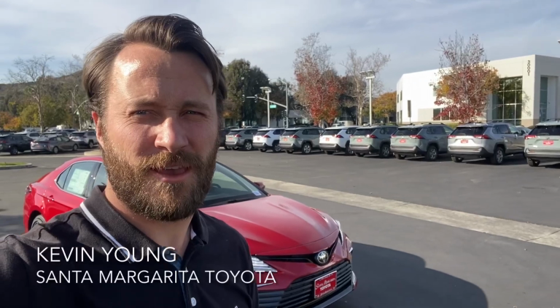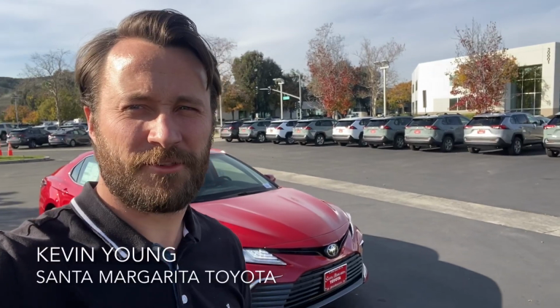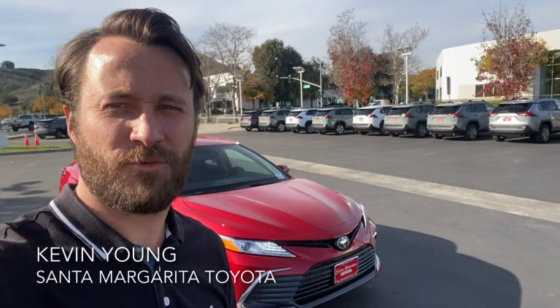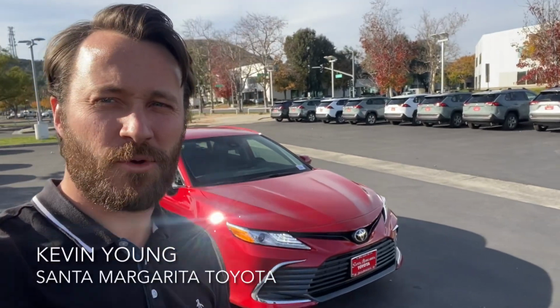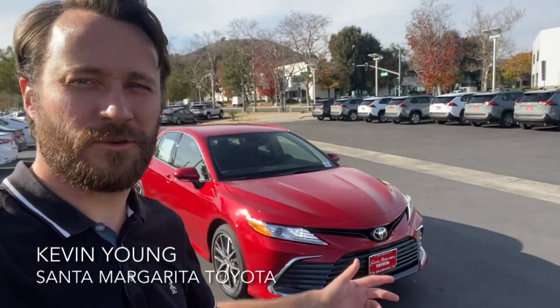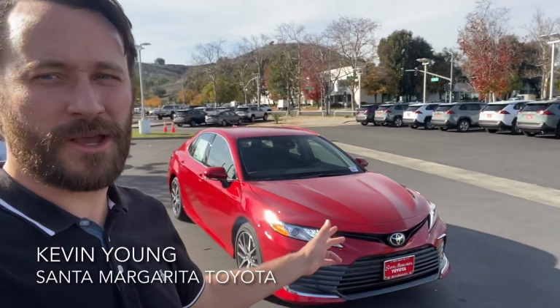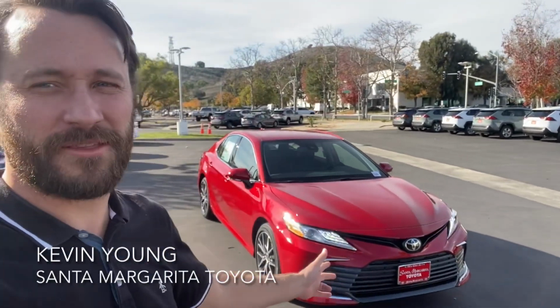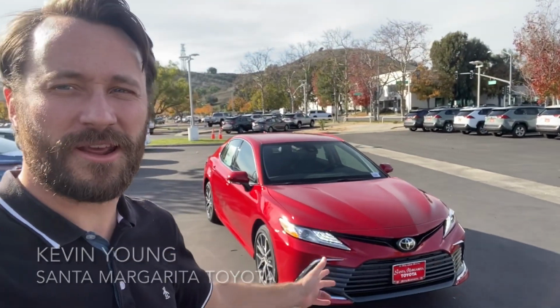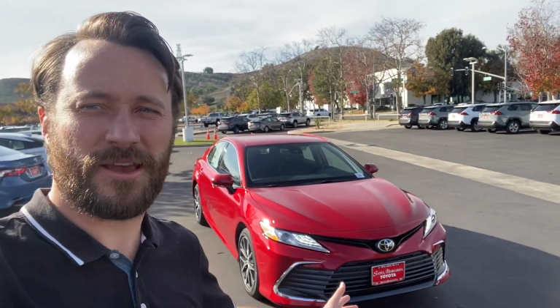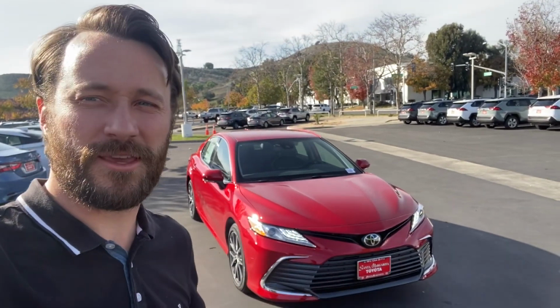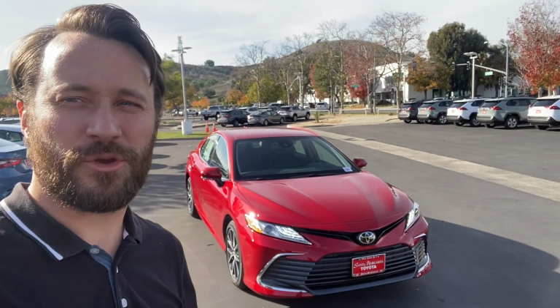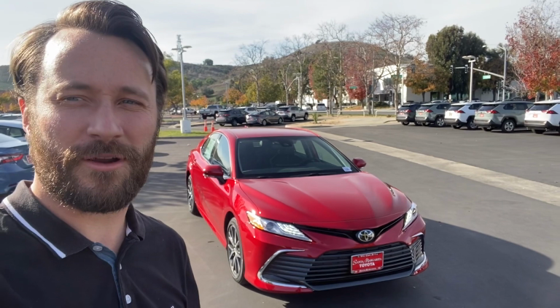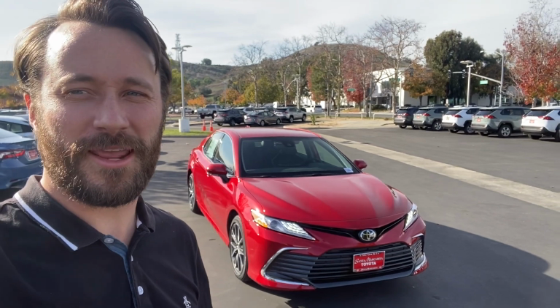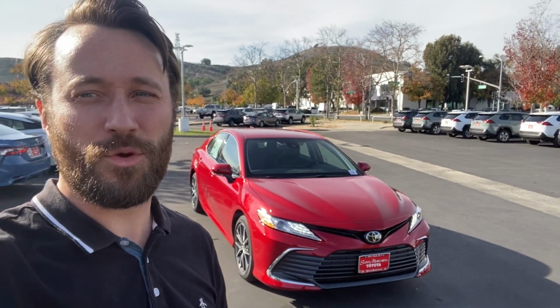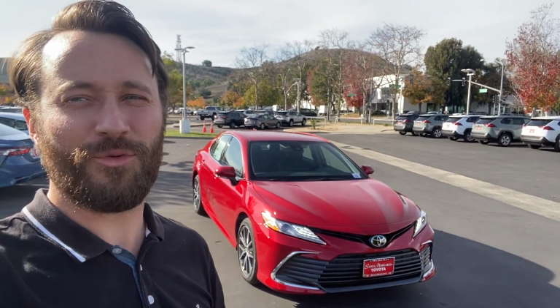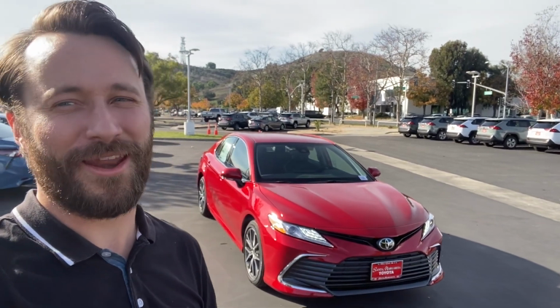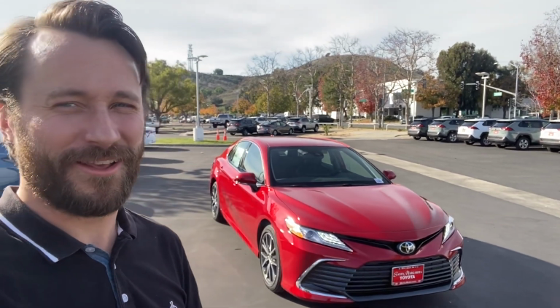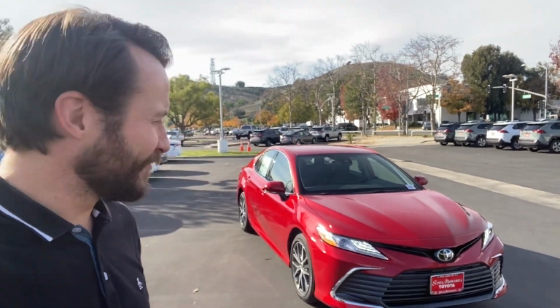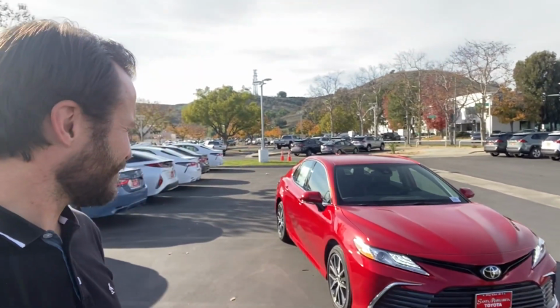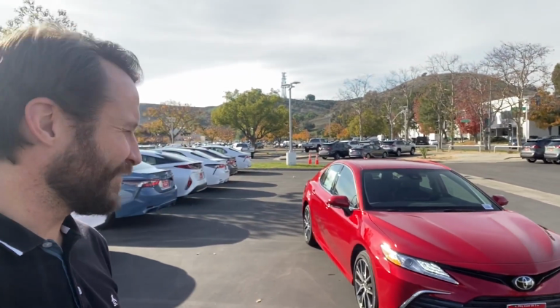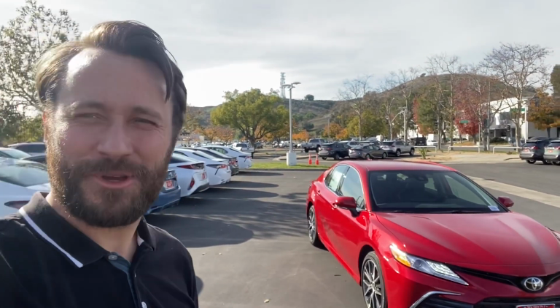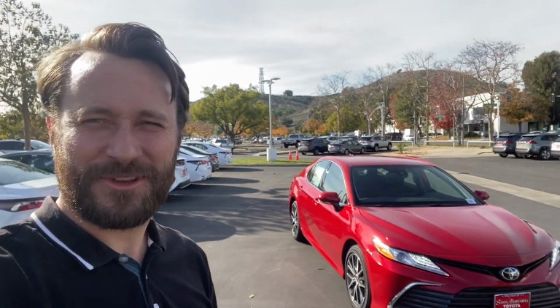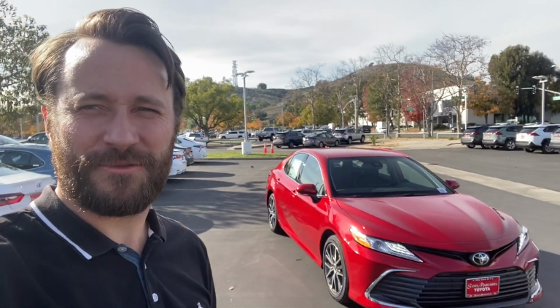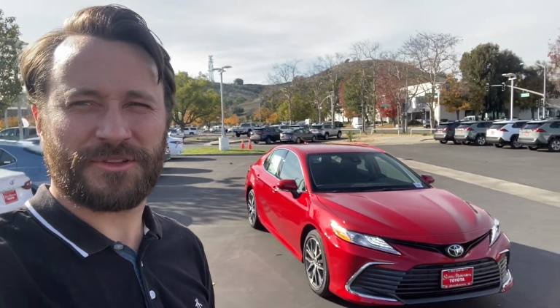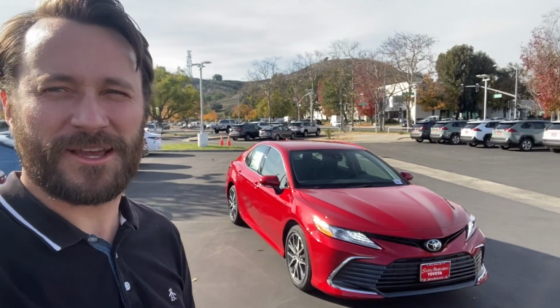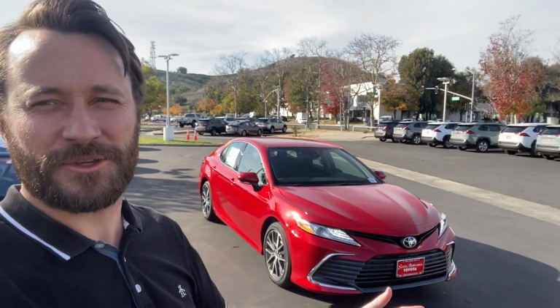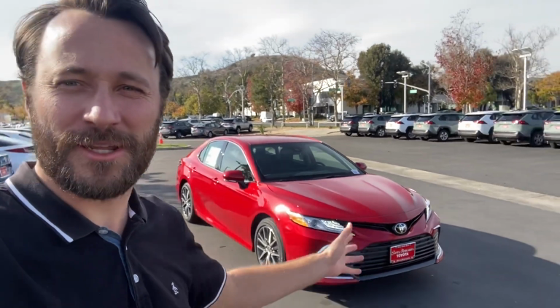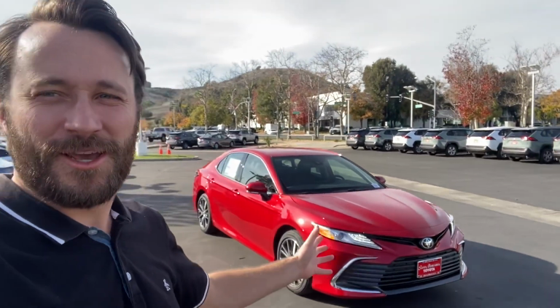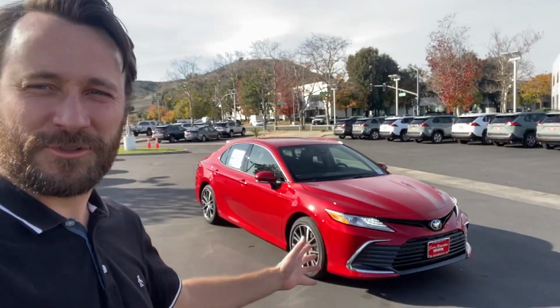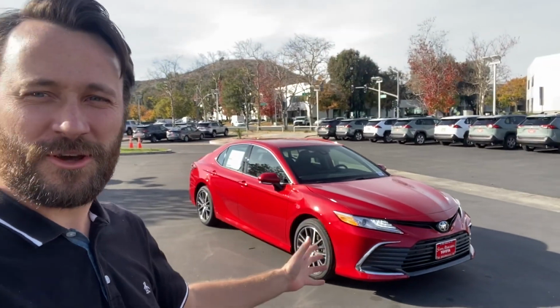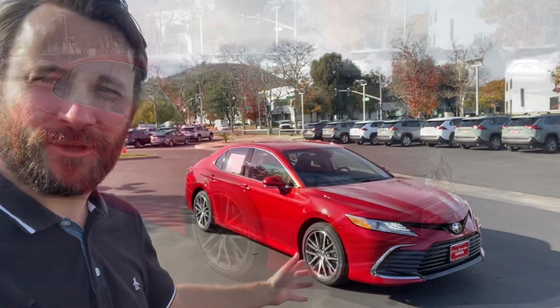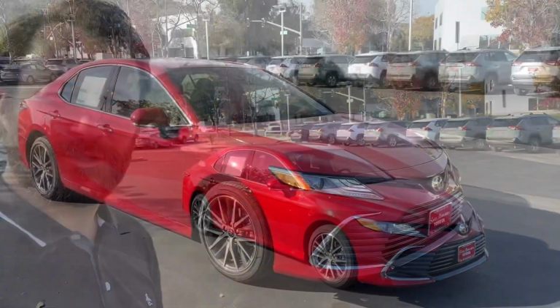Hey, it's Kevin with Santa Margarita Toyota. Behind me is that XLE Camry you inquired on in Emotional Red. It brings out a lot of emotions in me — I don't know about you — but I'll show you the car with a really quick tour.